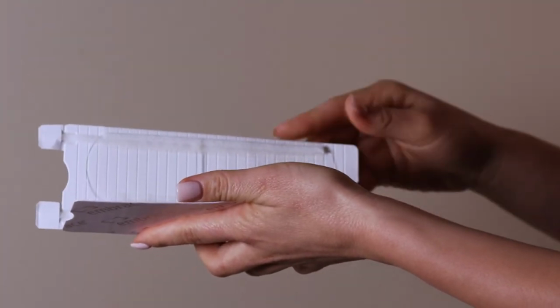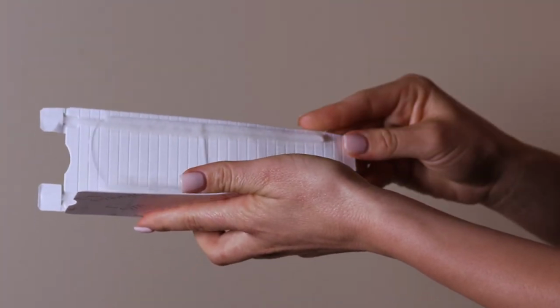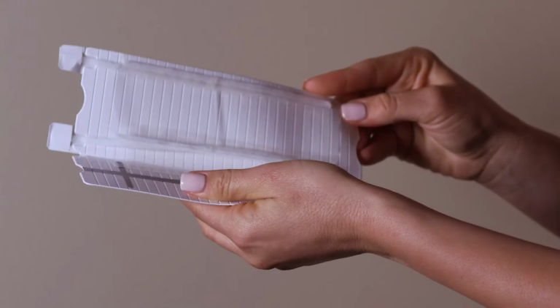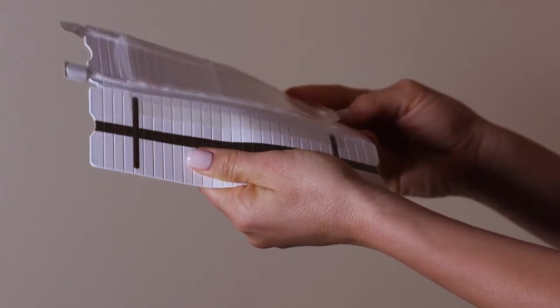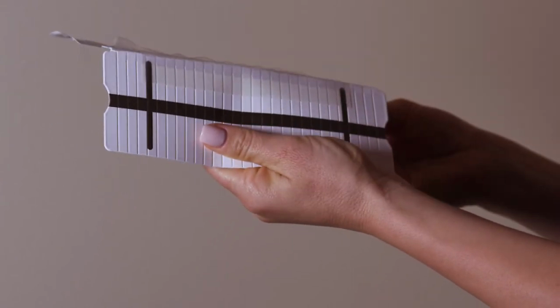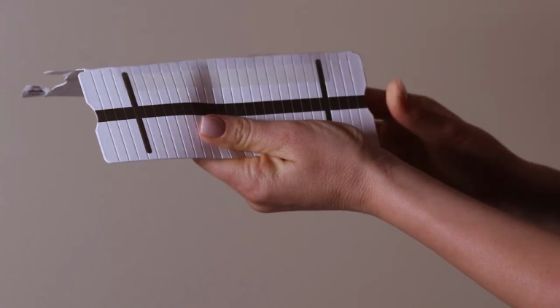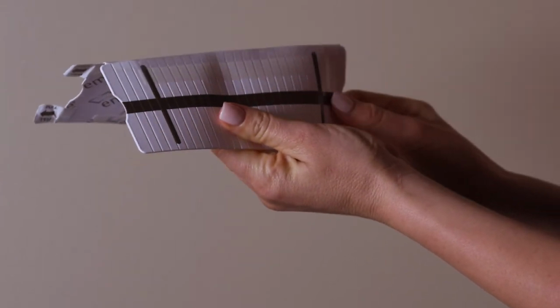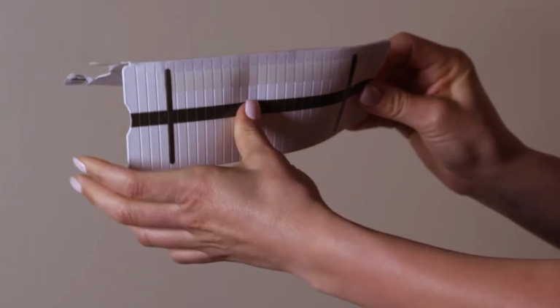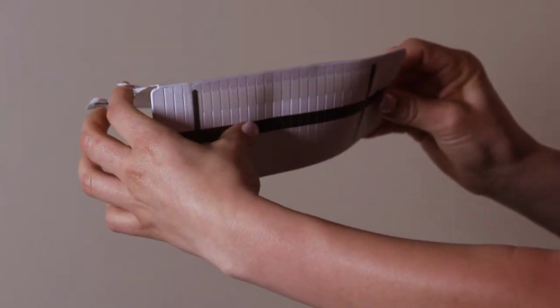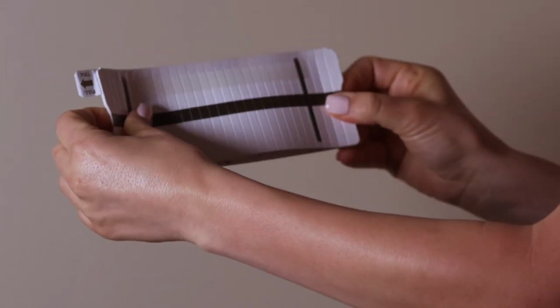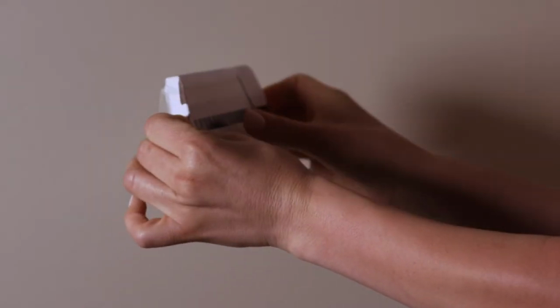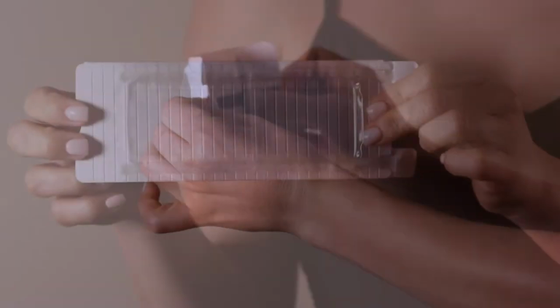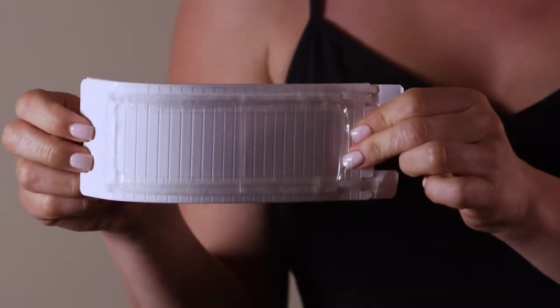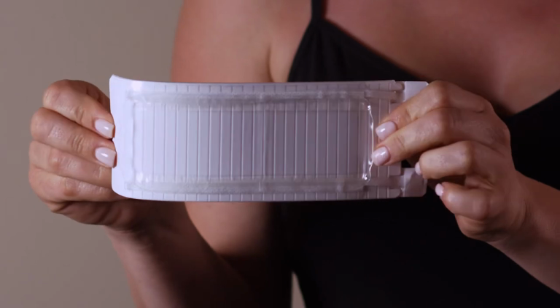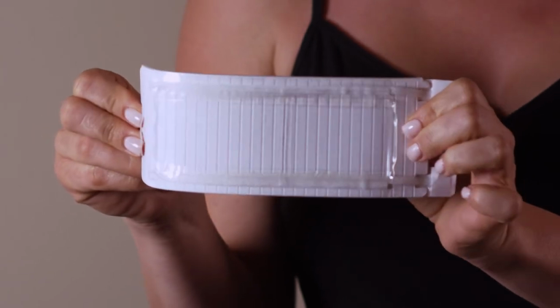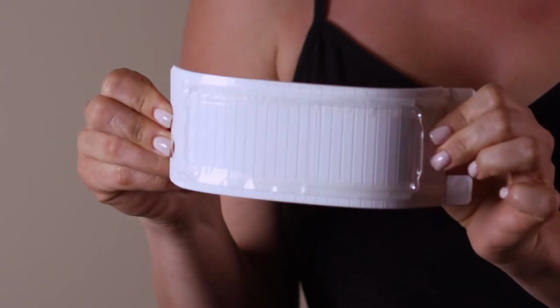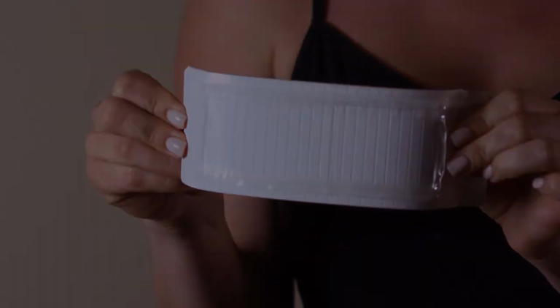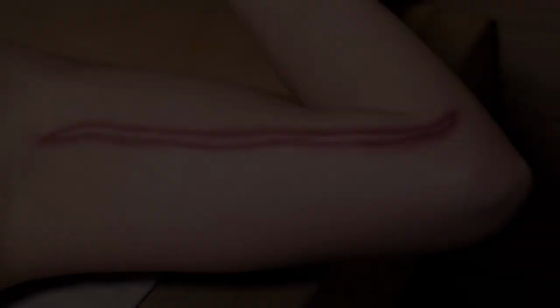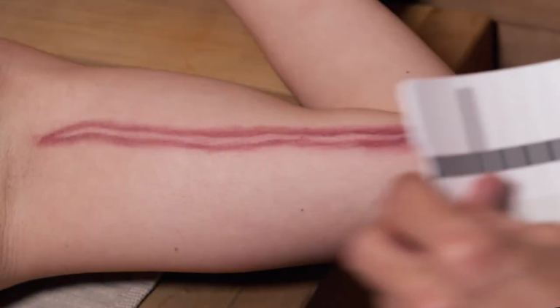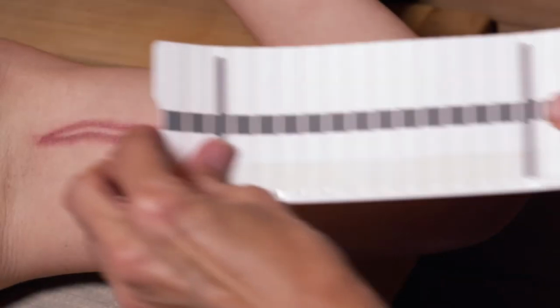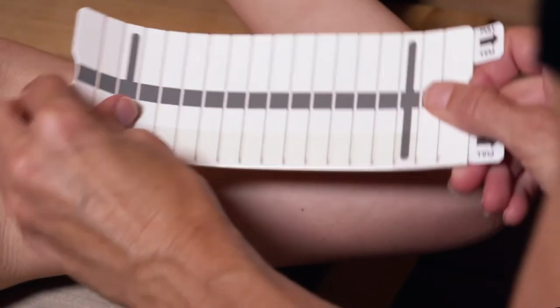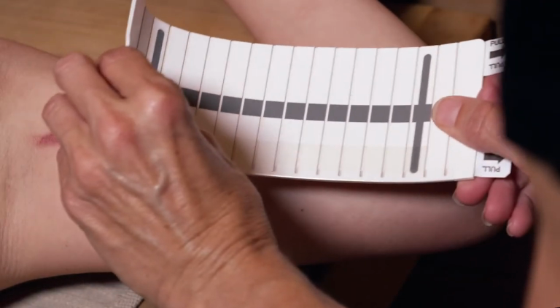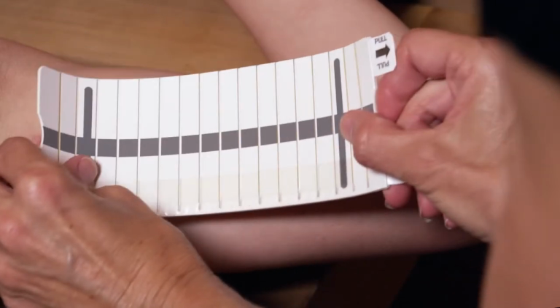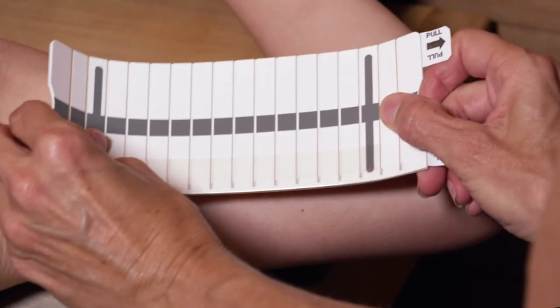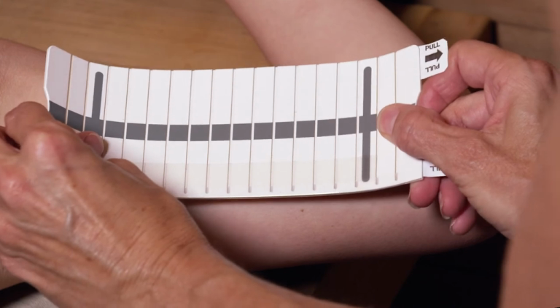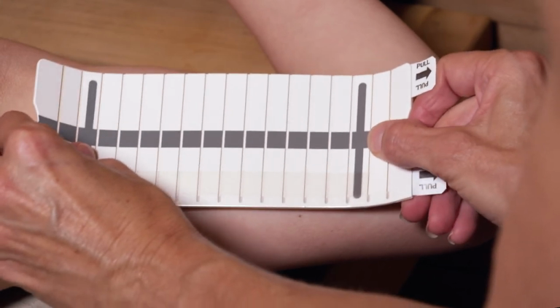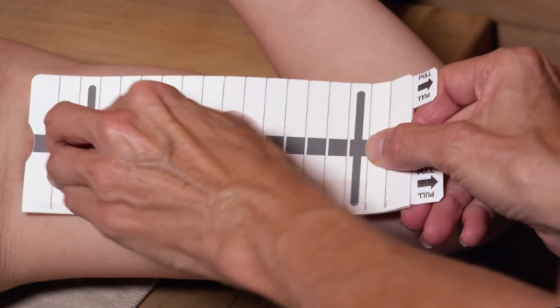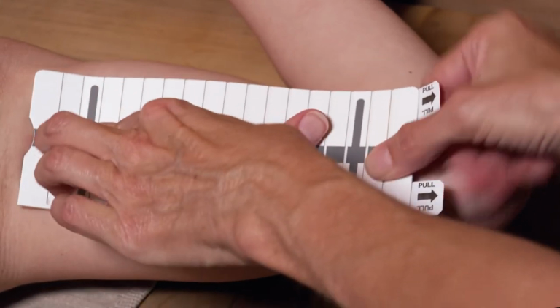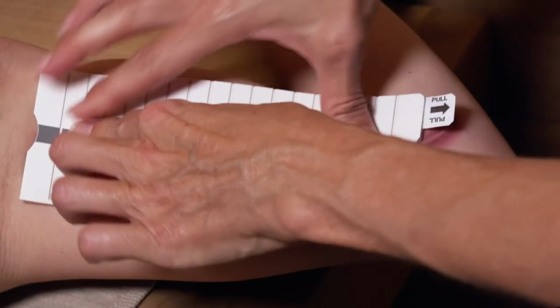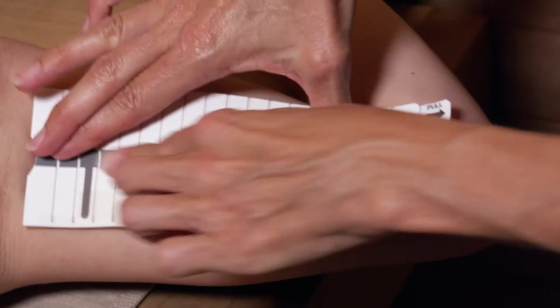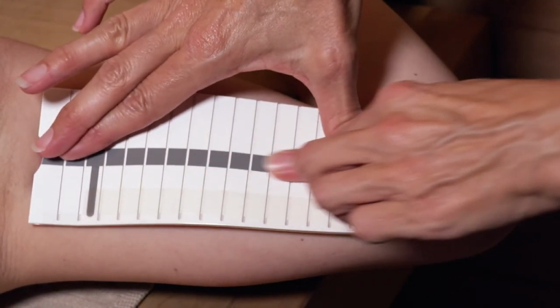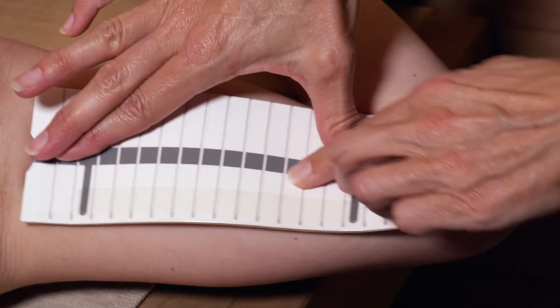Next, fold the side of the applicator with the dark stripe all the way back and gently bend the applicator. Using the dark stripe to help center the dressing over the scar, position the applicator with the dark stripe facing away from your body.